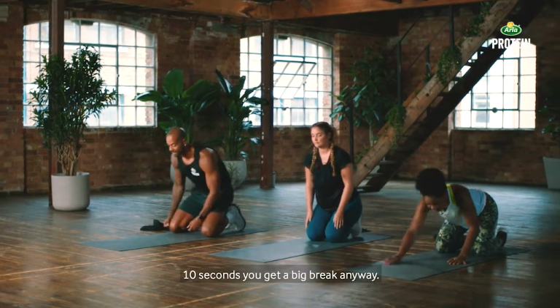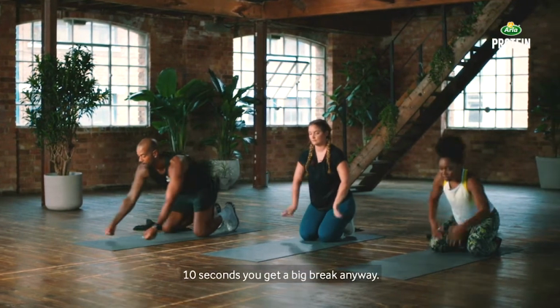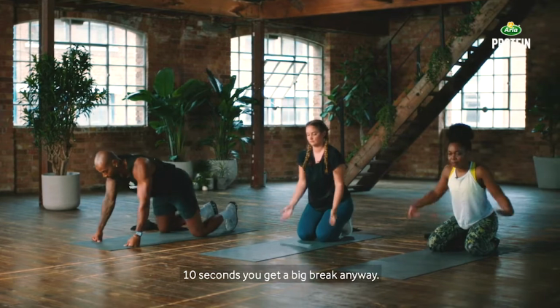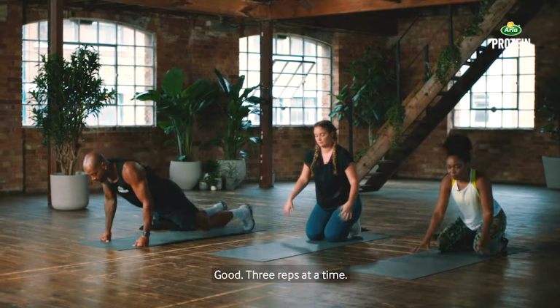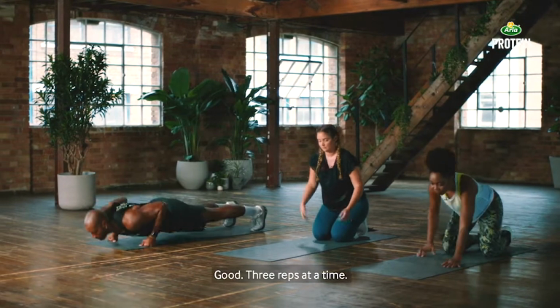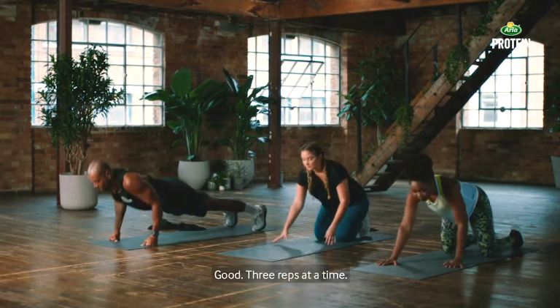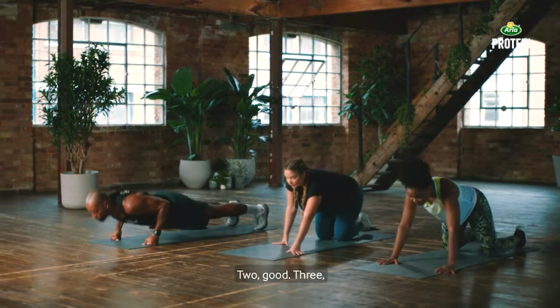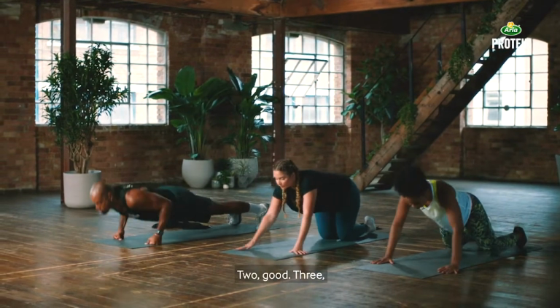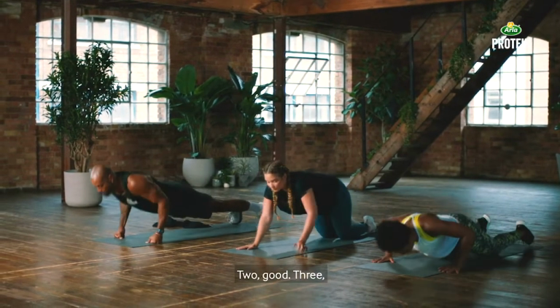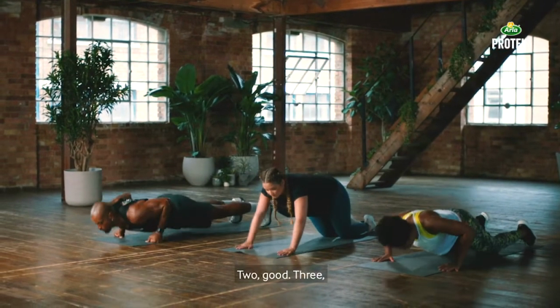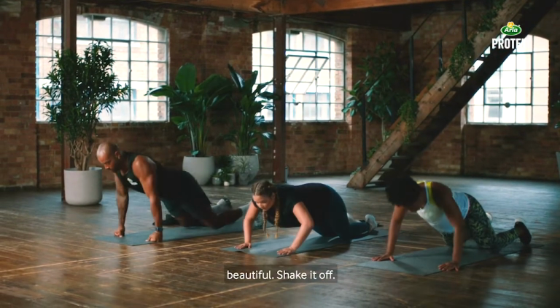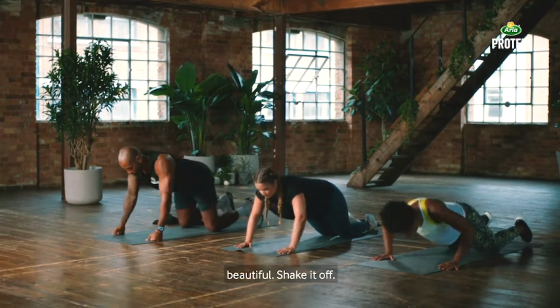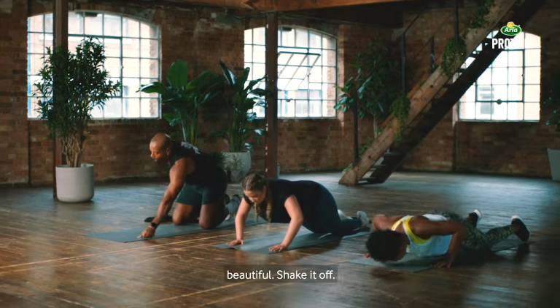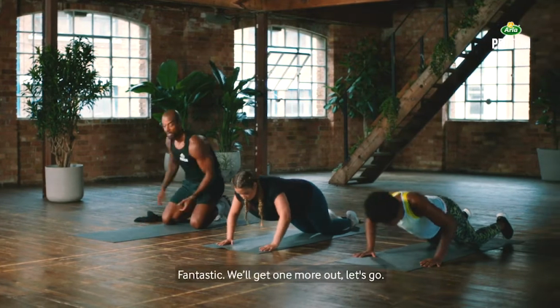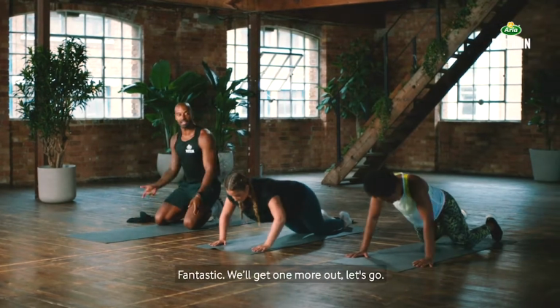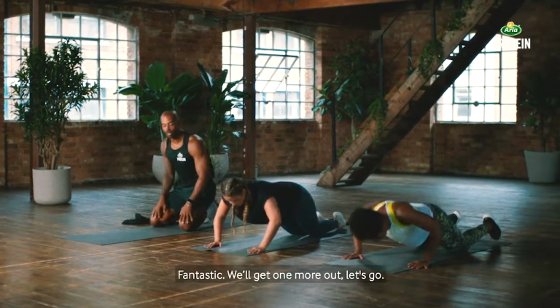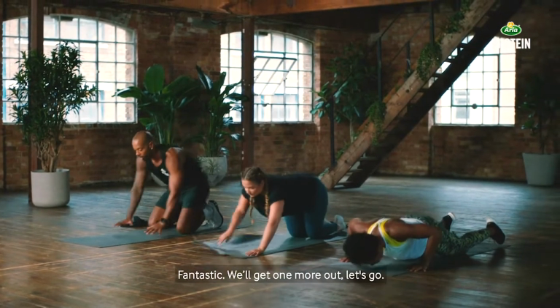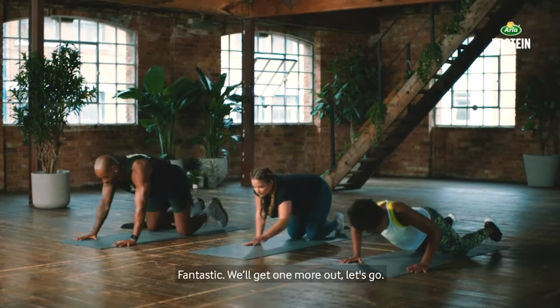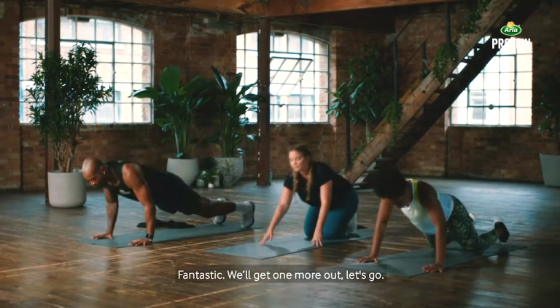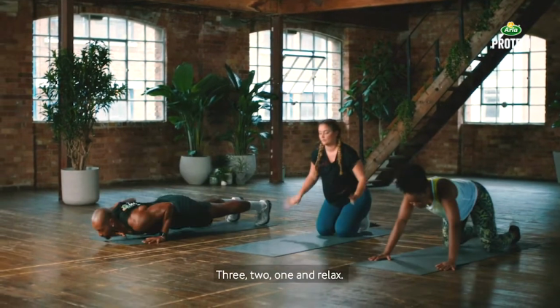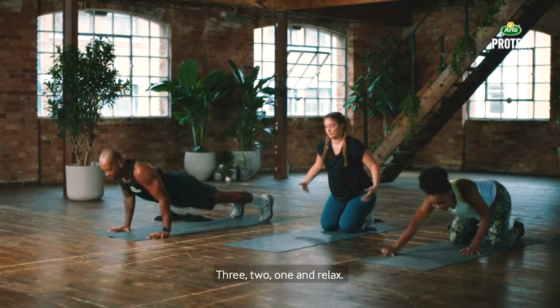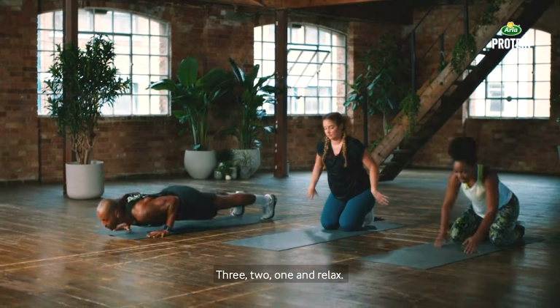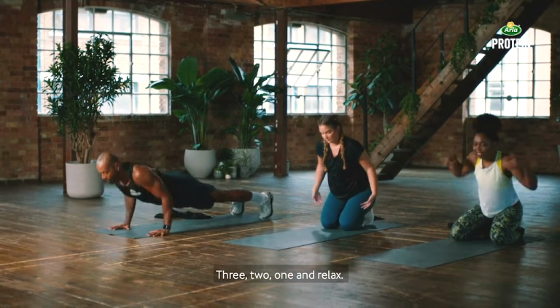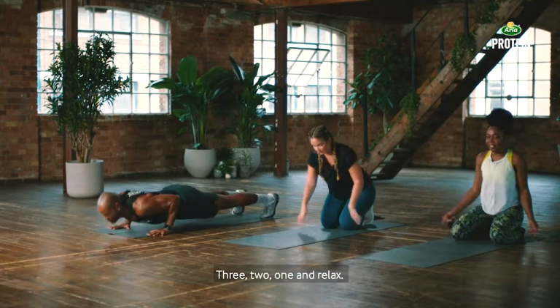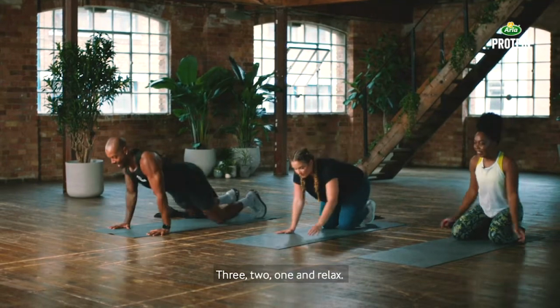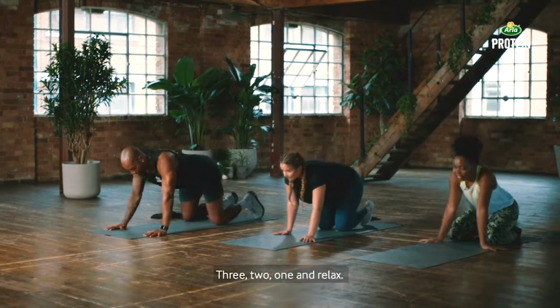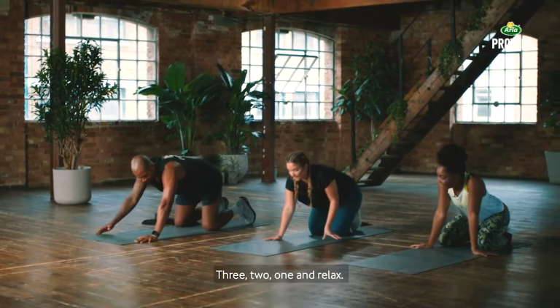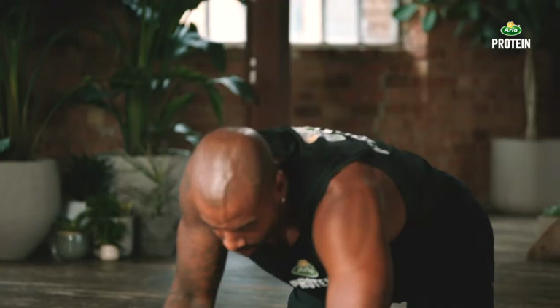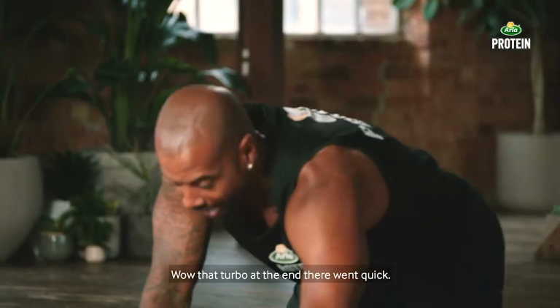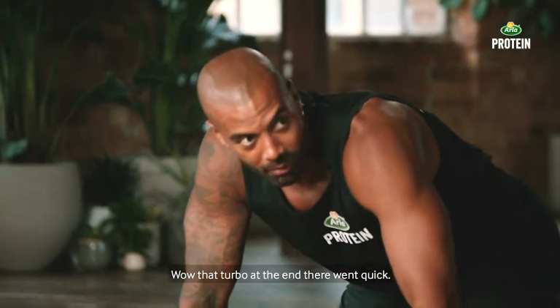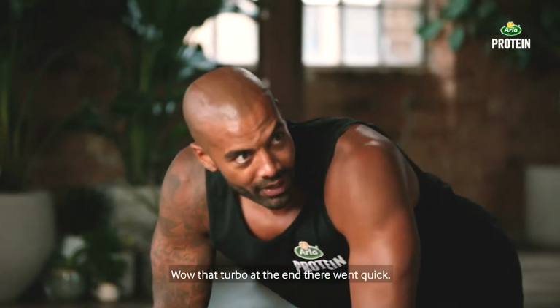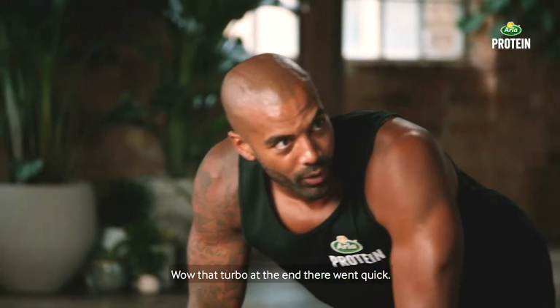Ten seconds, you get a big break anyway. Three reps at a time — shake it off, fantastic. We'll get one more out. Three, two, one — and relax. Went turbo at the end there, went quick.